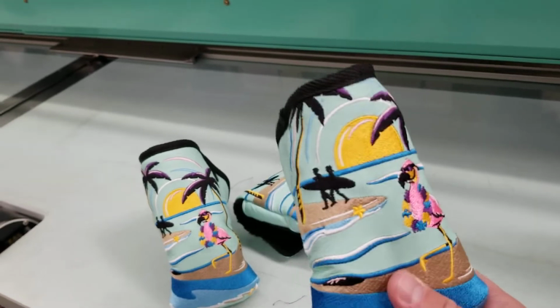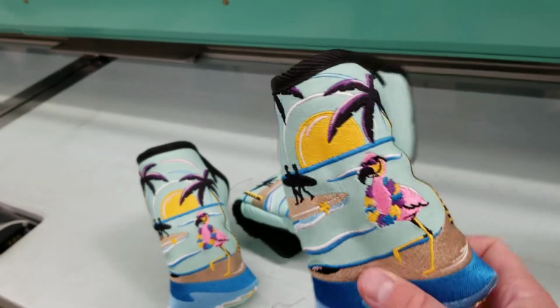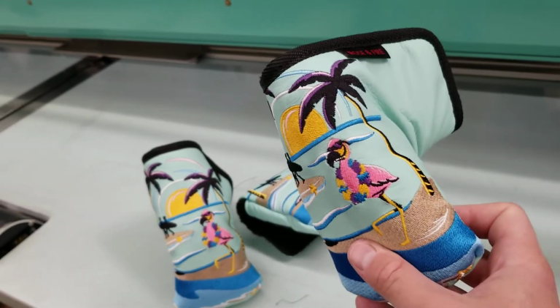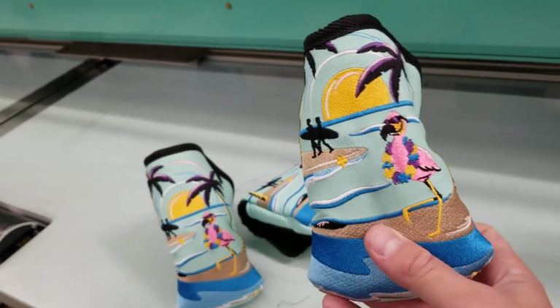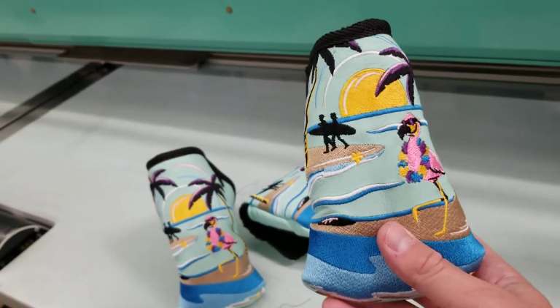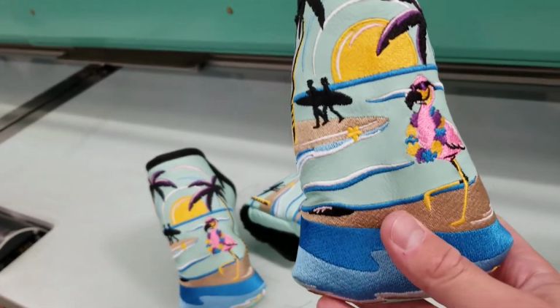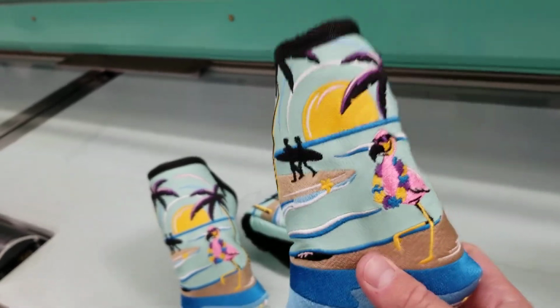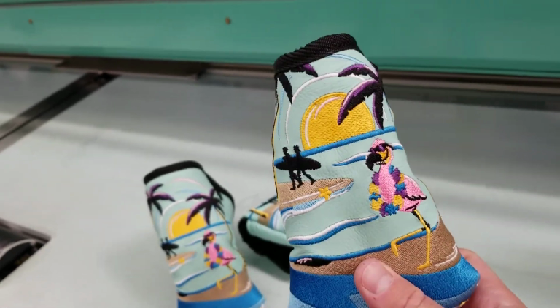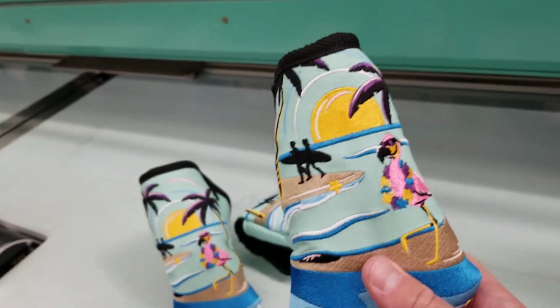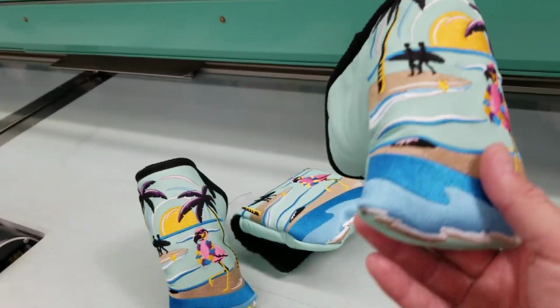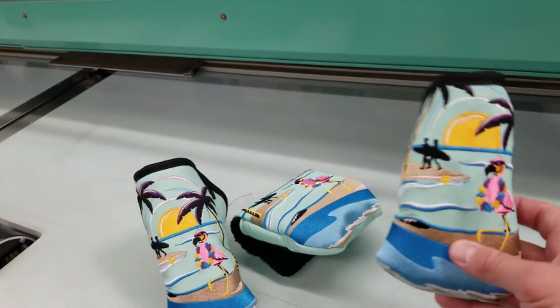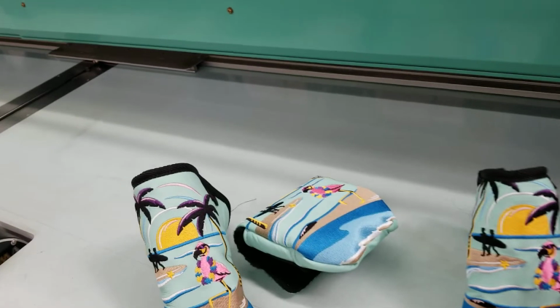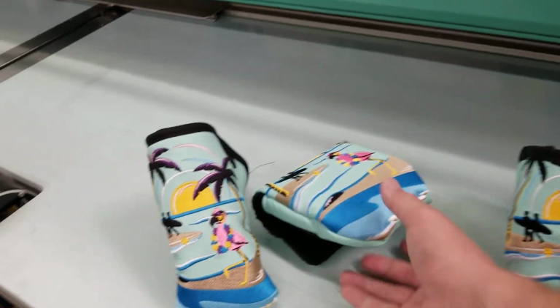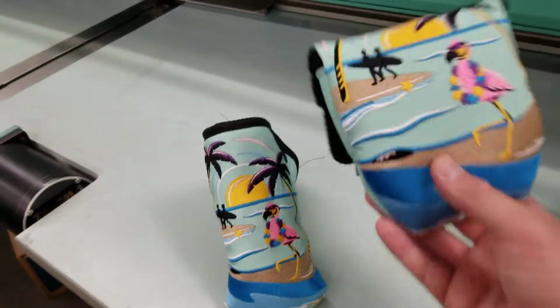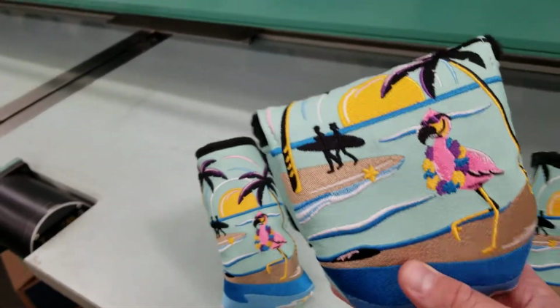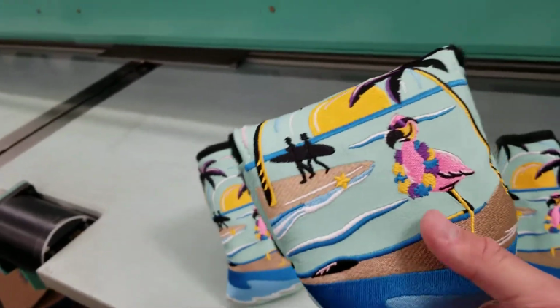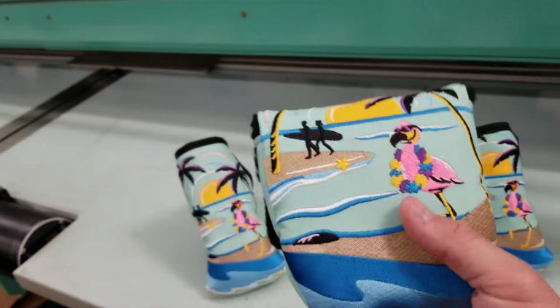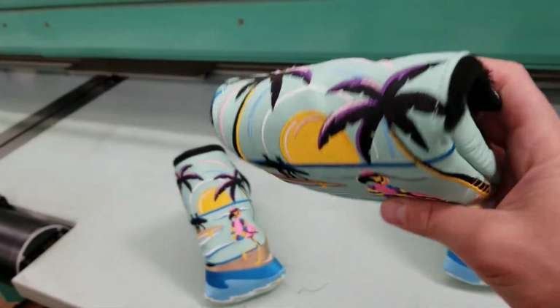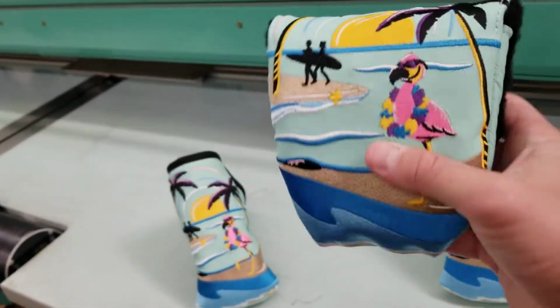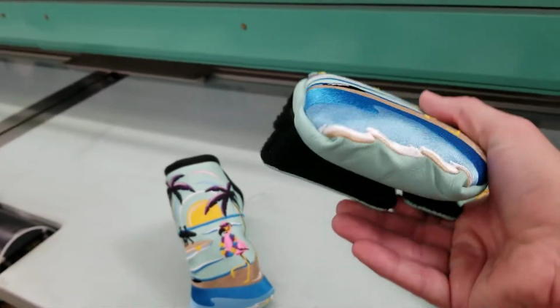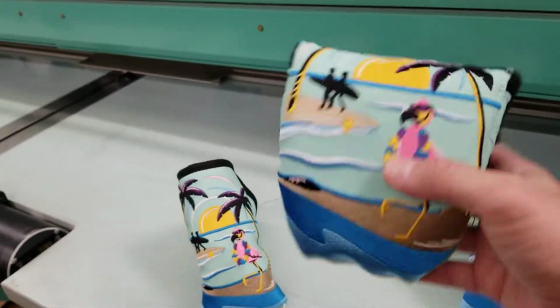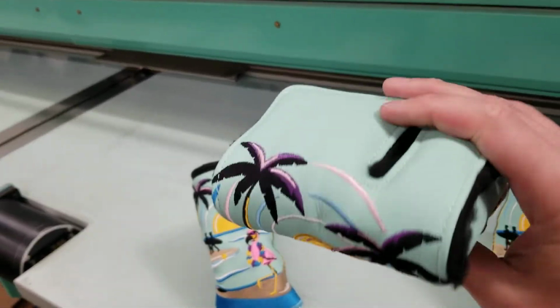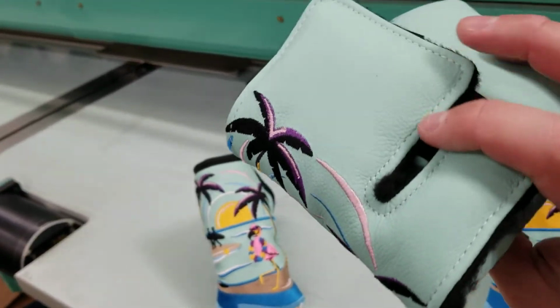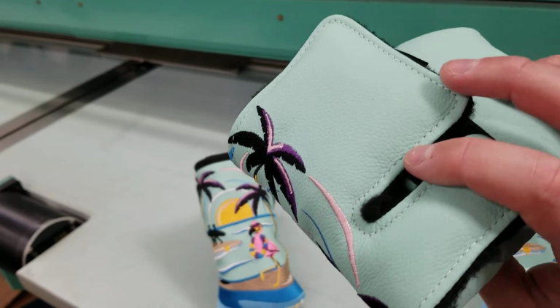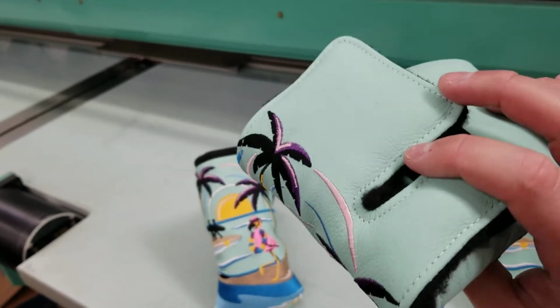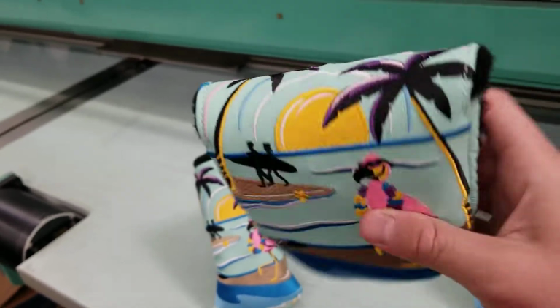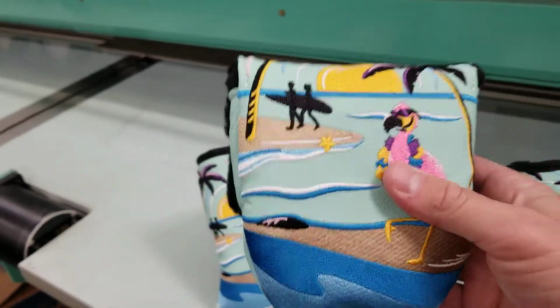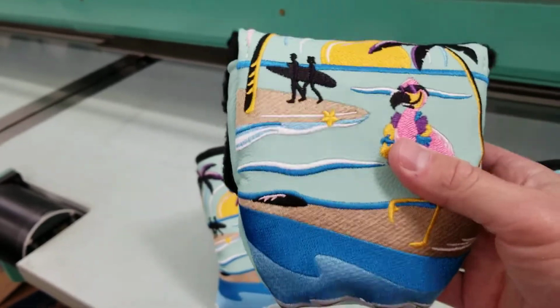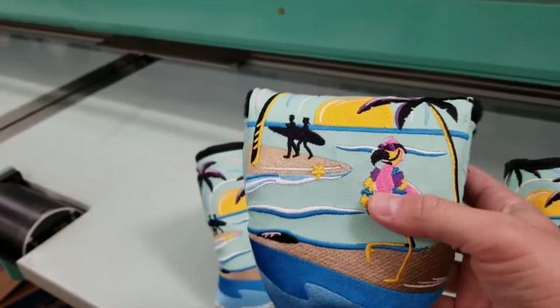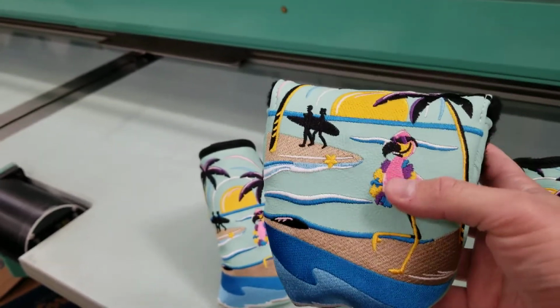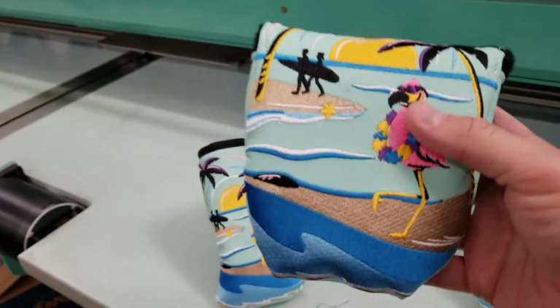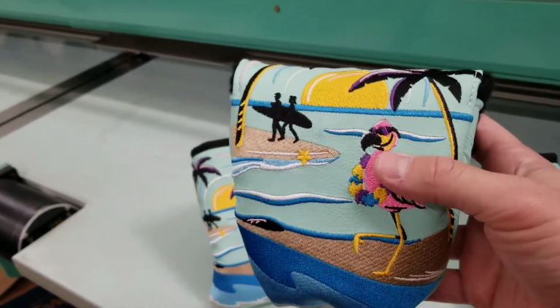The mid mallet is just a little bit different than the standard putter cover, and it's going to fit your Rossie Twos and your TaylorMade Spiders. Then you have your mallet right here — super fun — this is going to fit your TaylorMade Spiders and your Odyssey Two Balls.